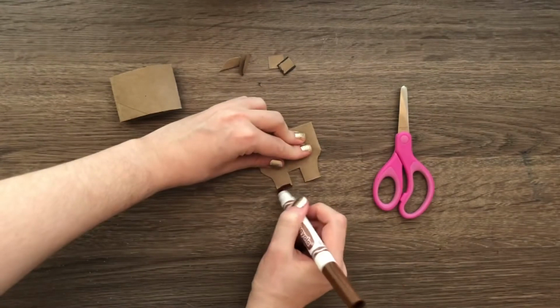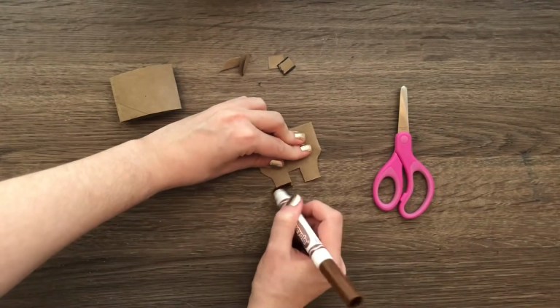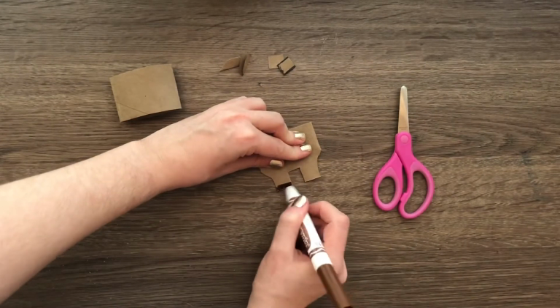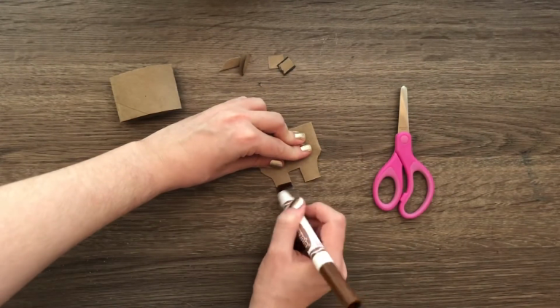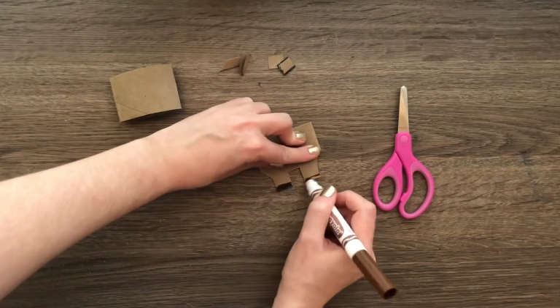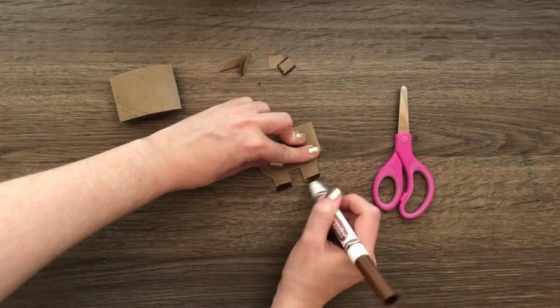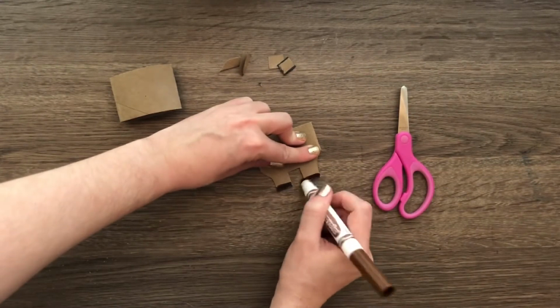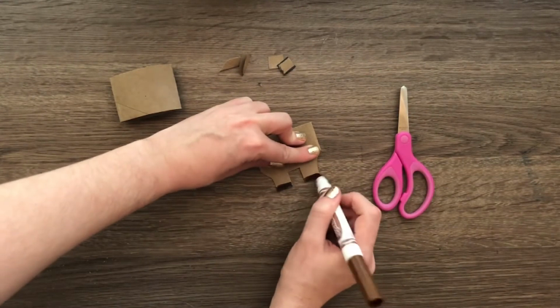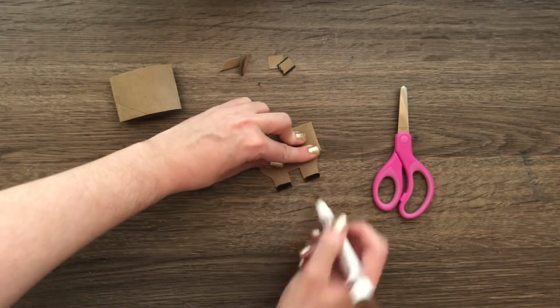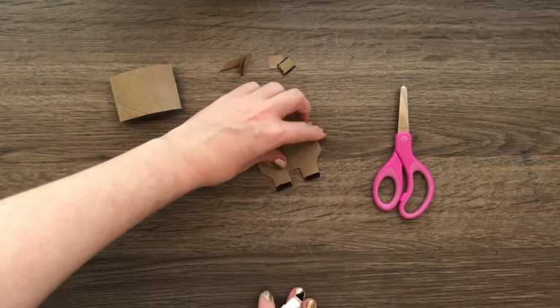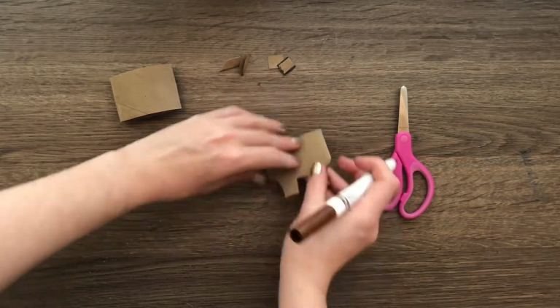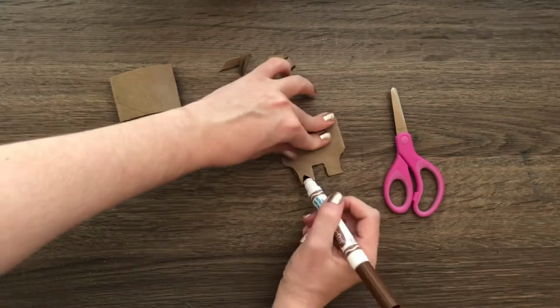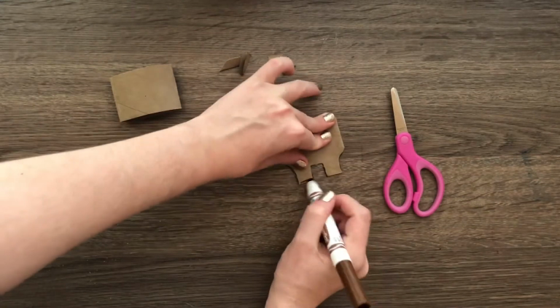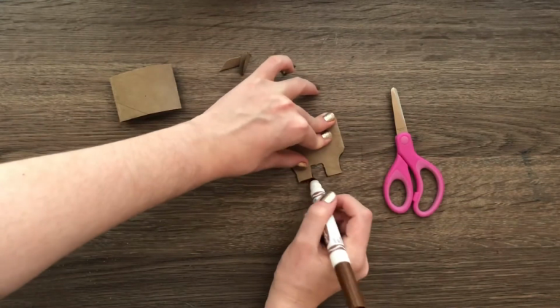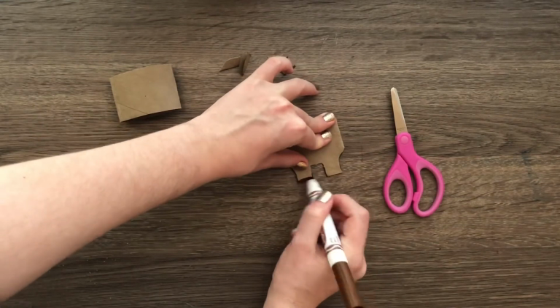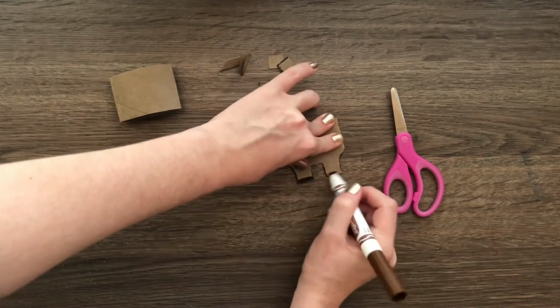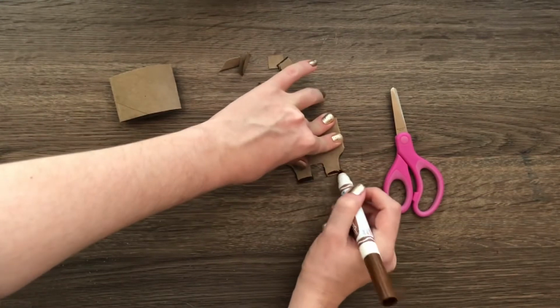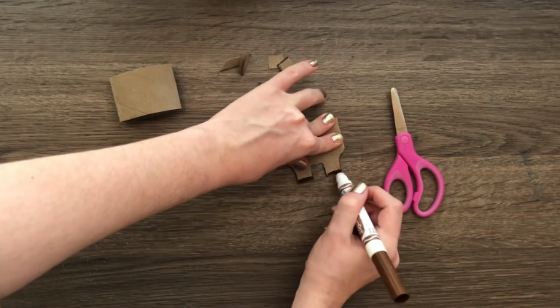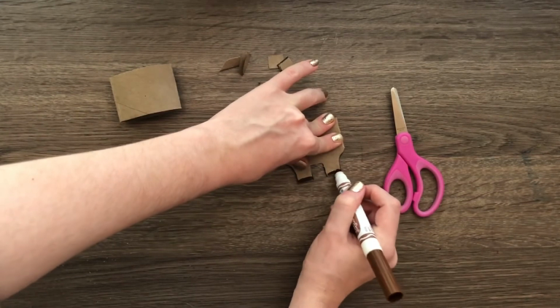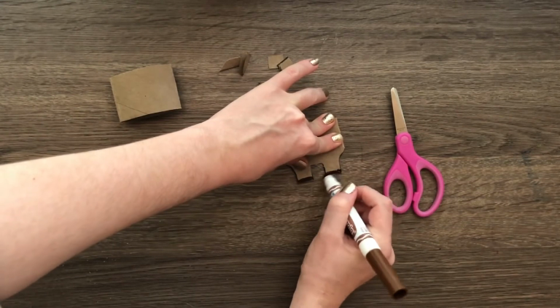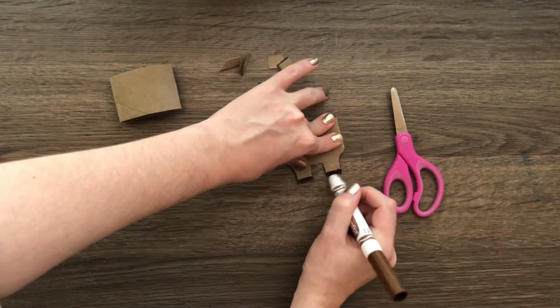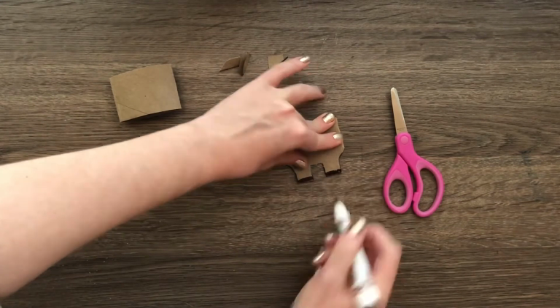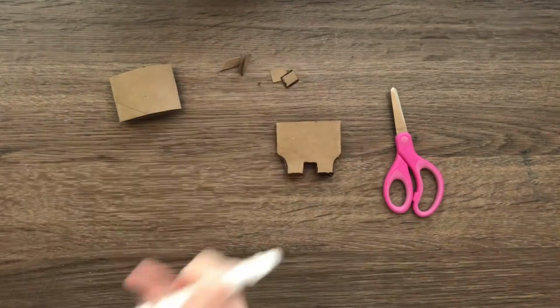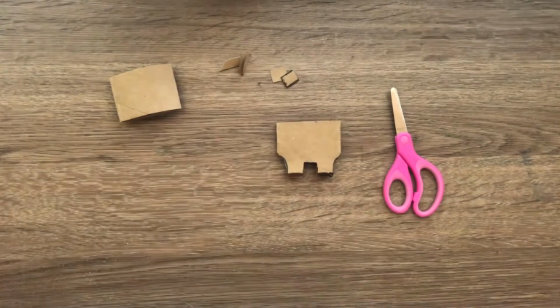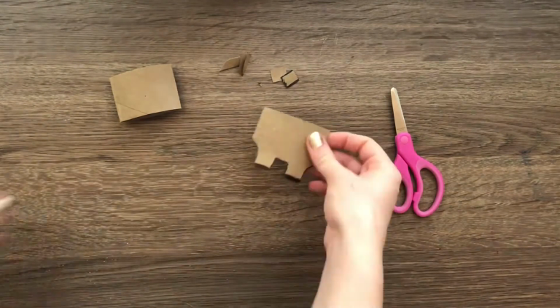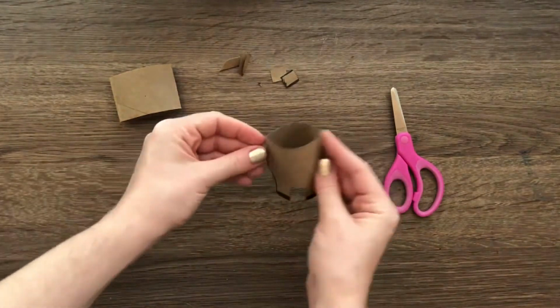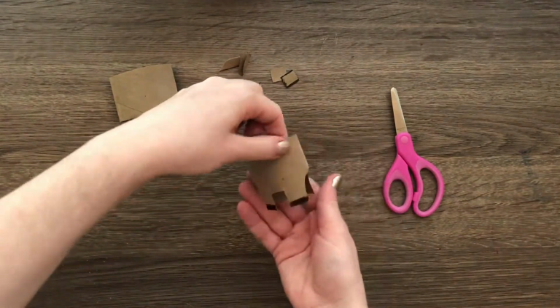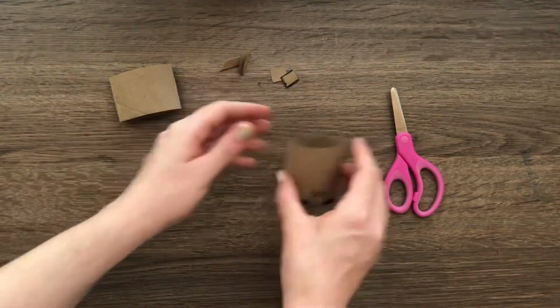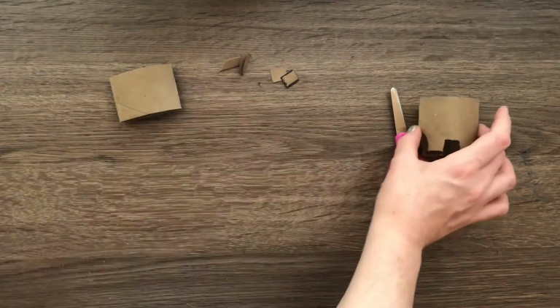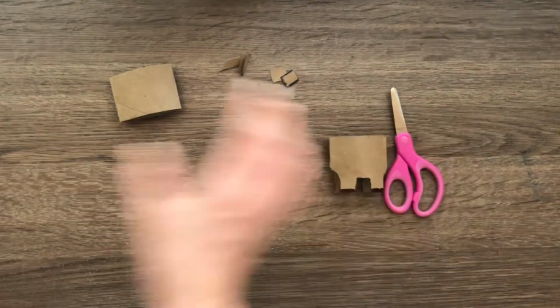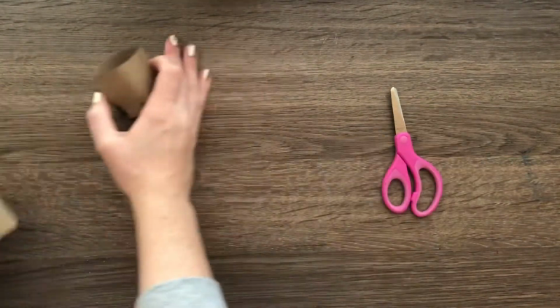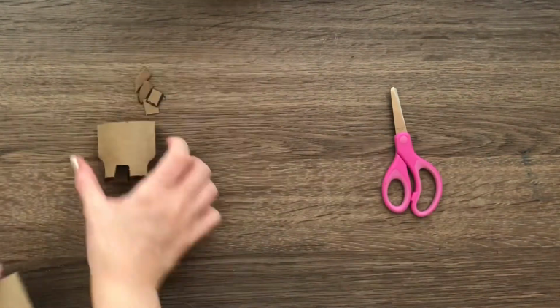Make sure you hold on to those little scrap pieces because we'll use those for the ears and things like that. Now I'm going to go ahead and color in the hooves — just a little brown for the bottom.